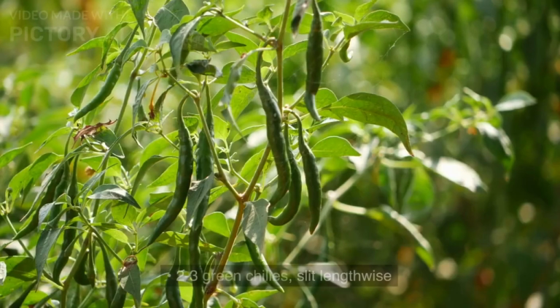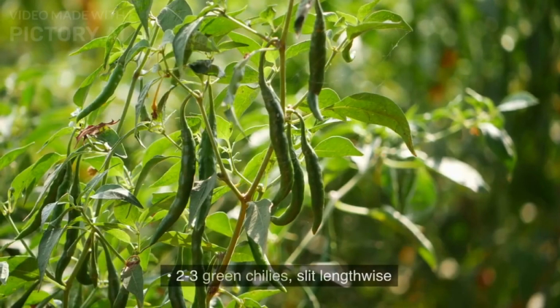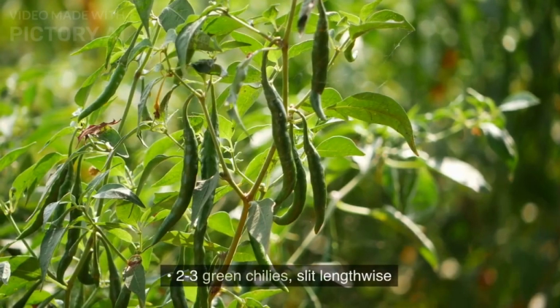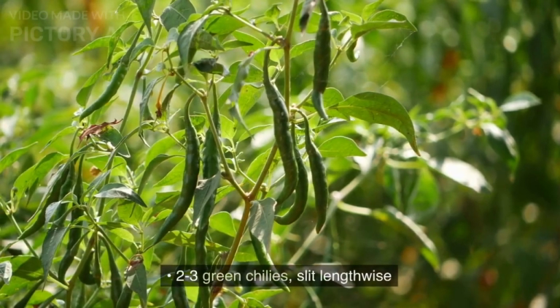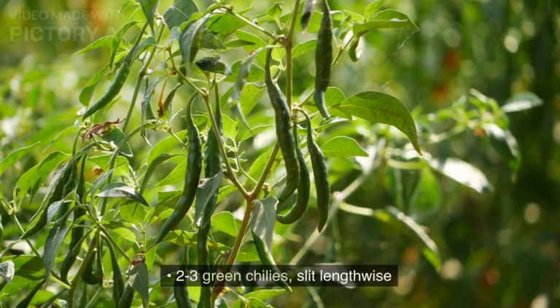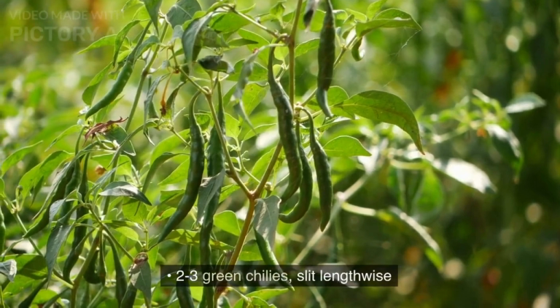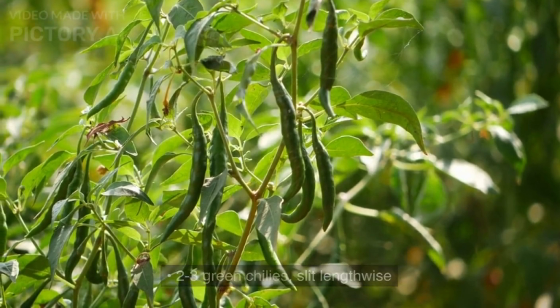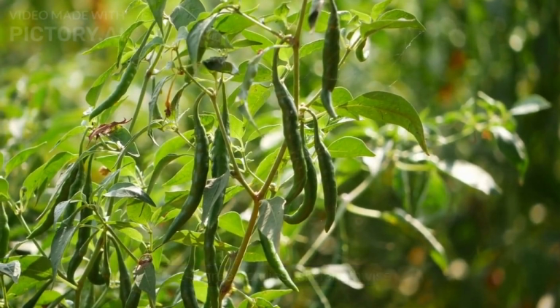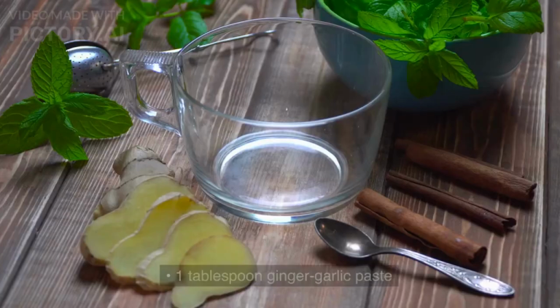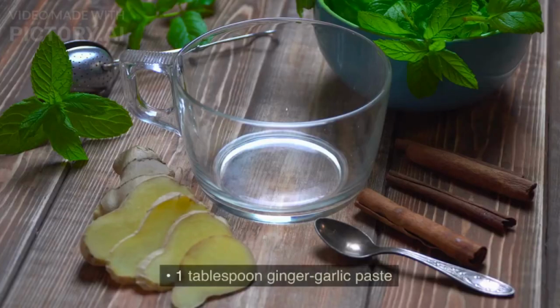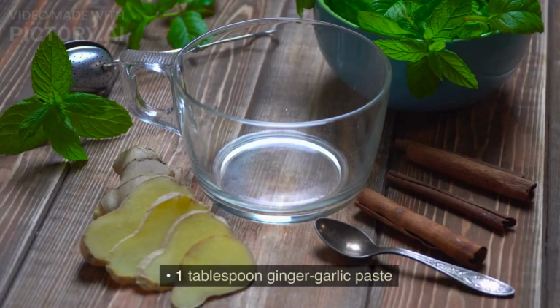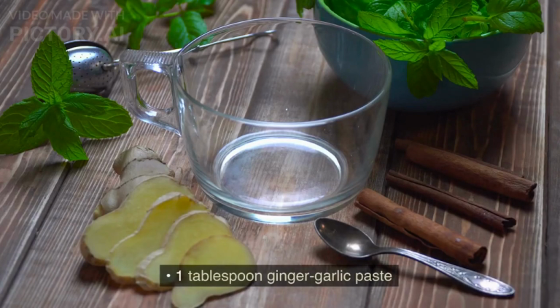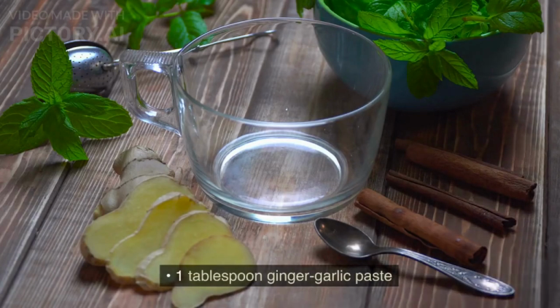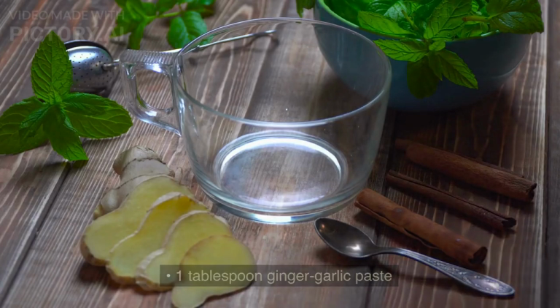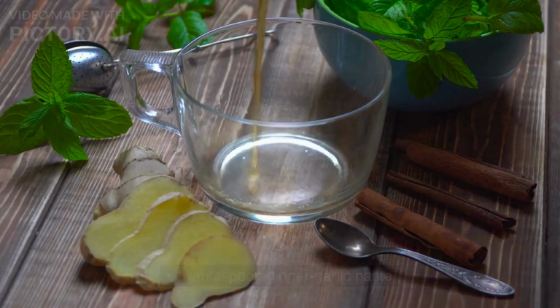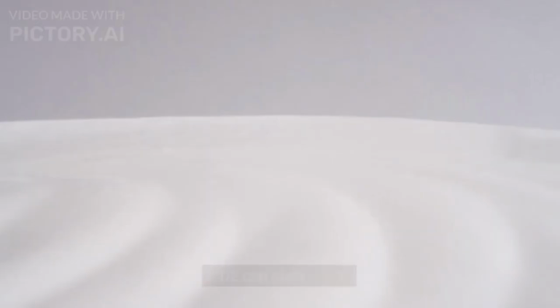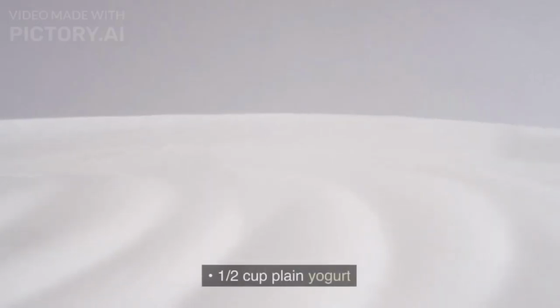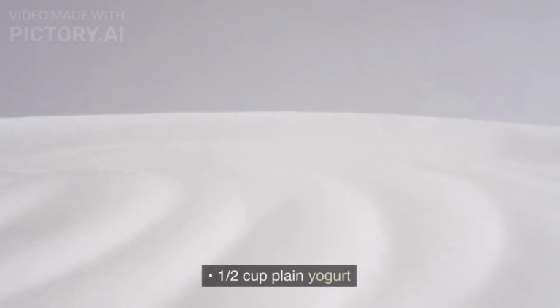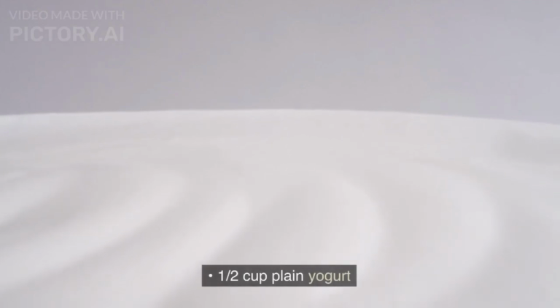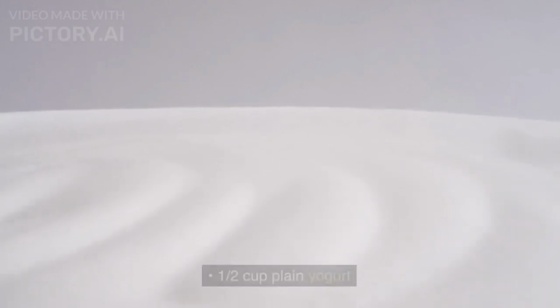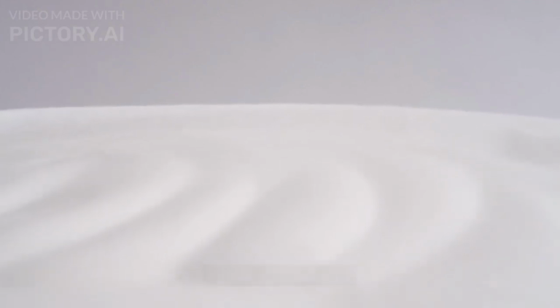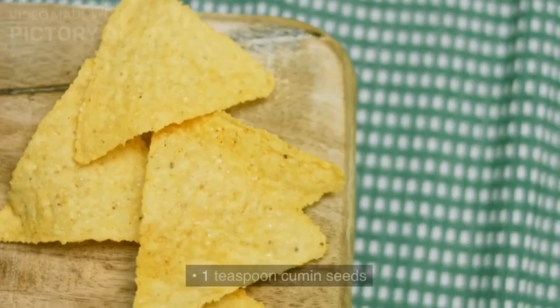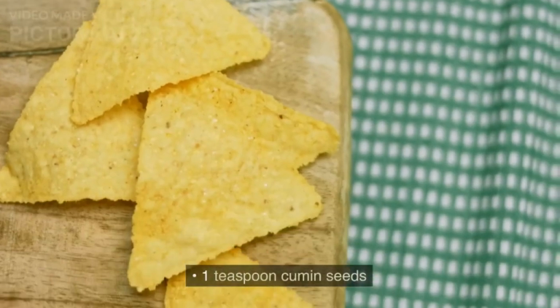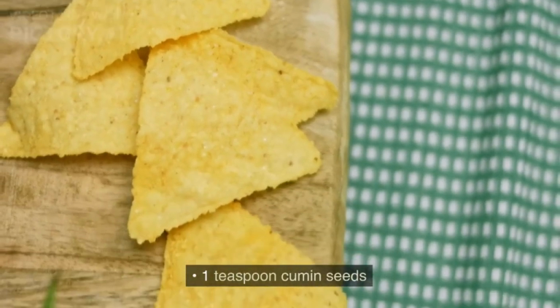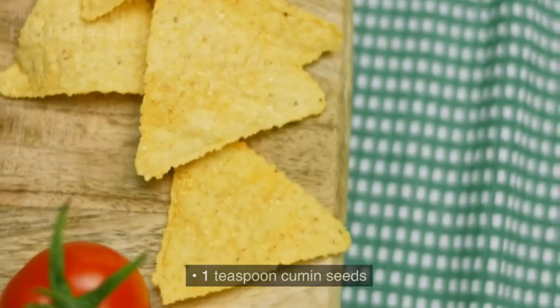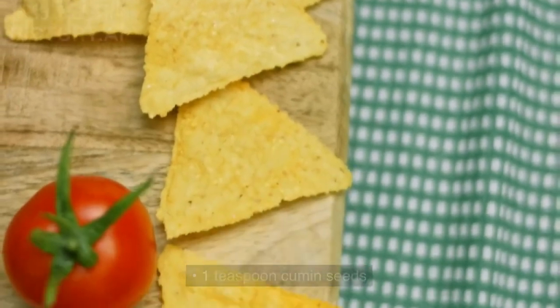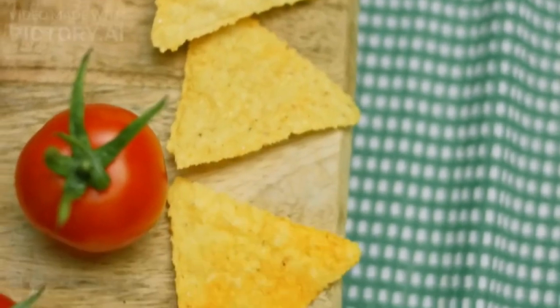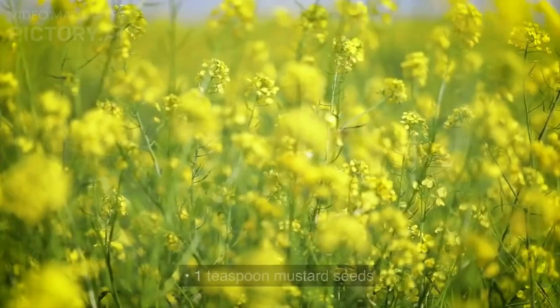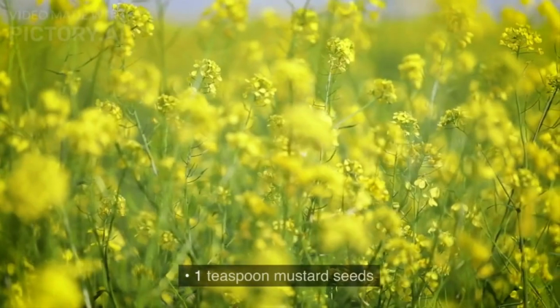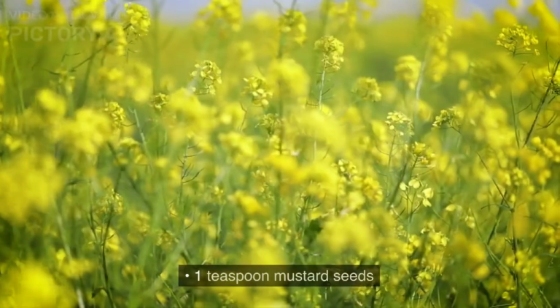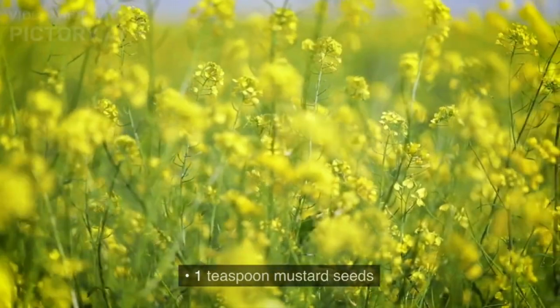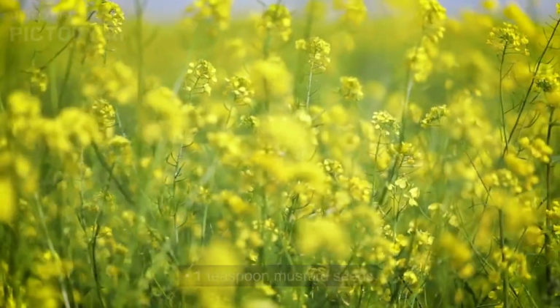2-3 green chilies slit lengthwise, 1 tablespoon ginger garlic paste, 1½ cup plain yogurt, 1 teaspoon cumin seeds, 1 teaspoon mustard seeds.